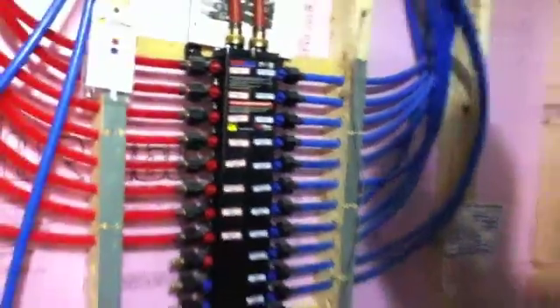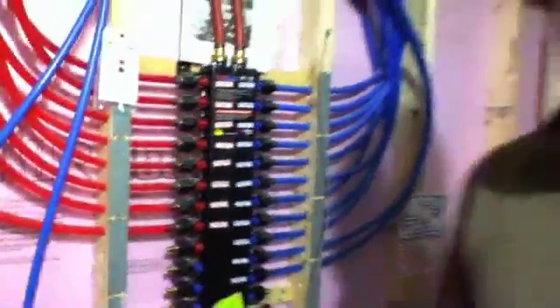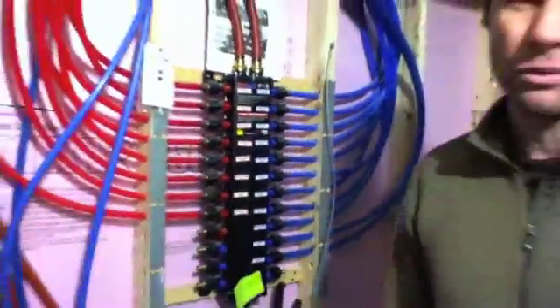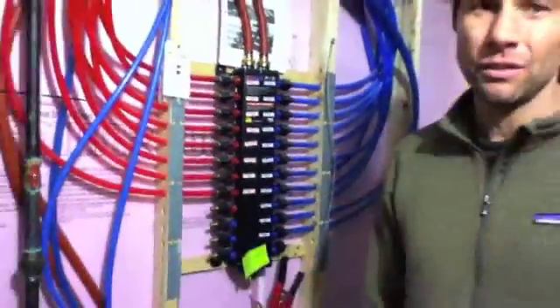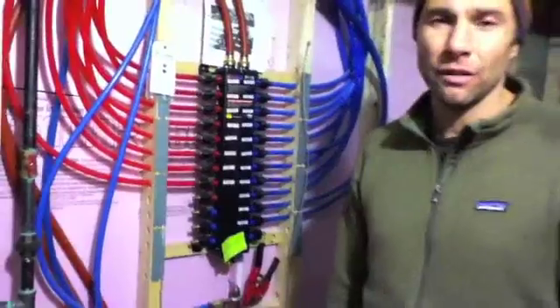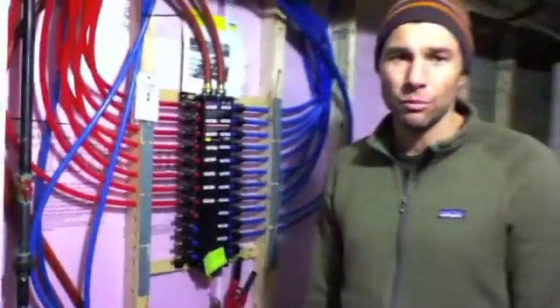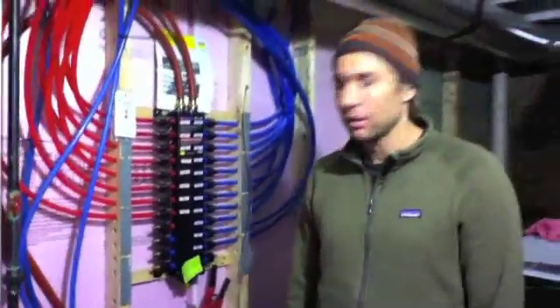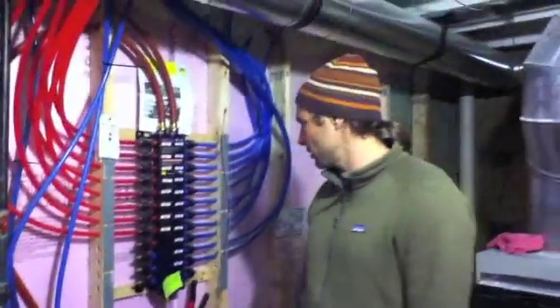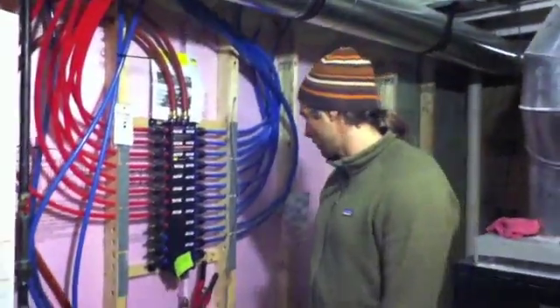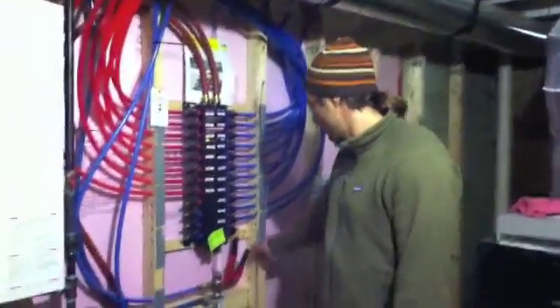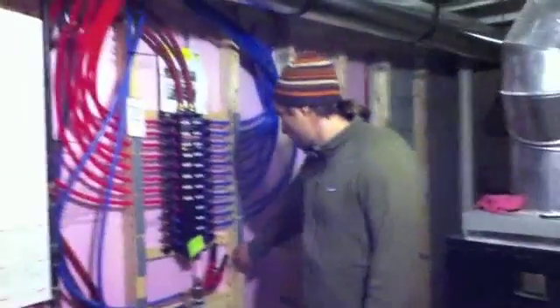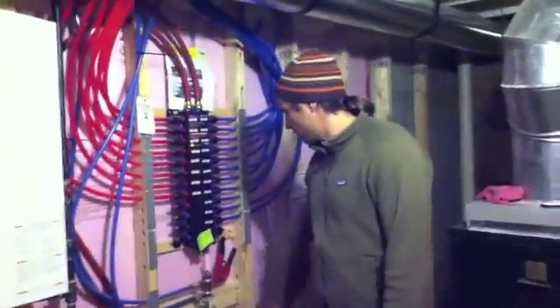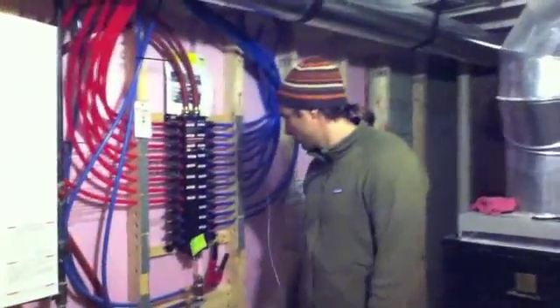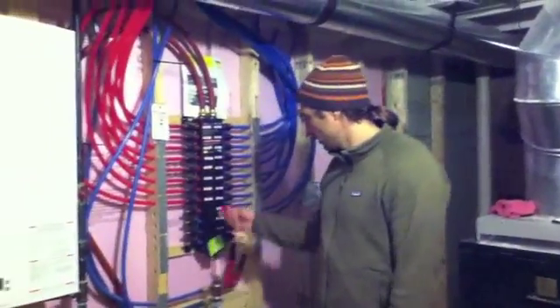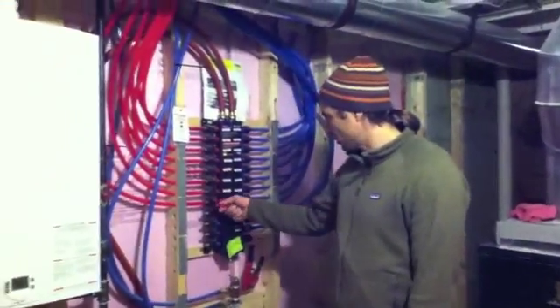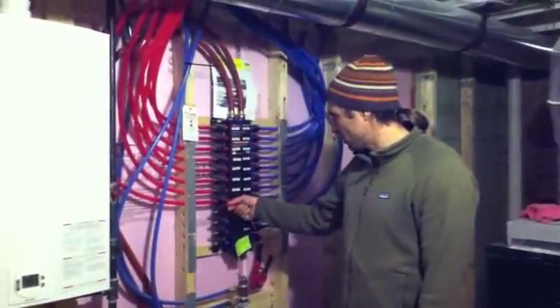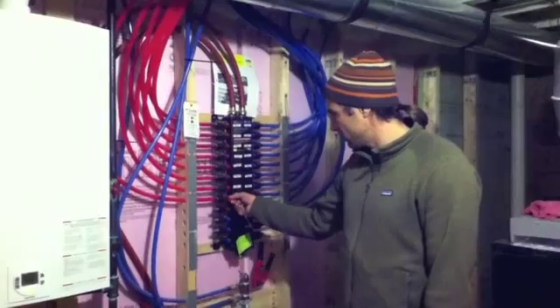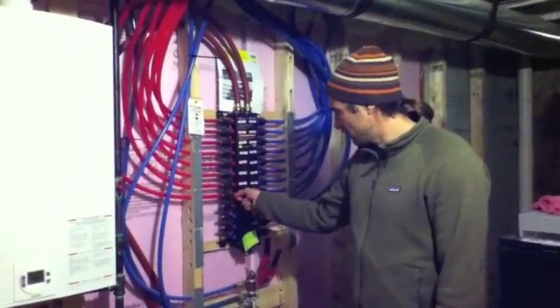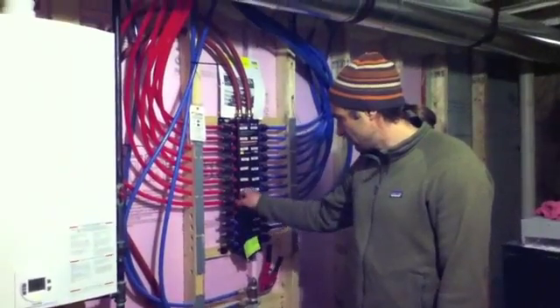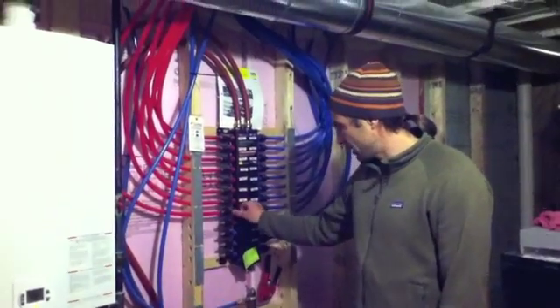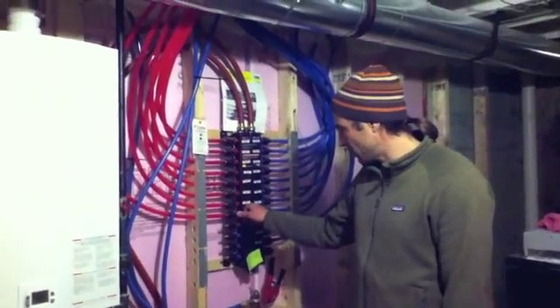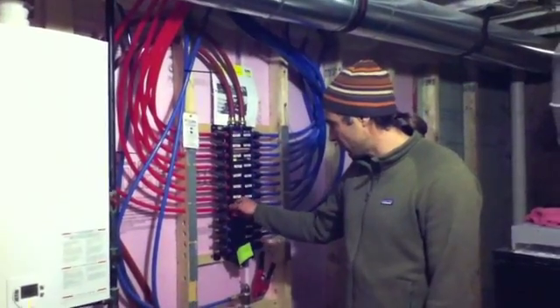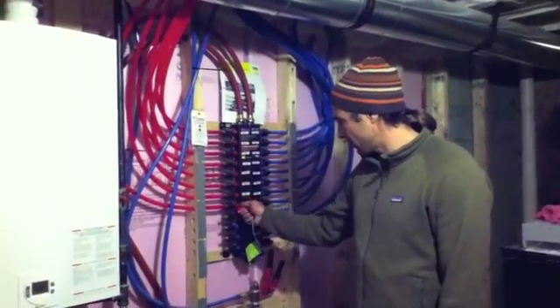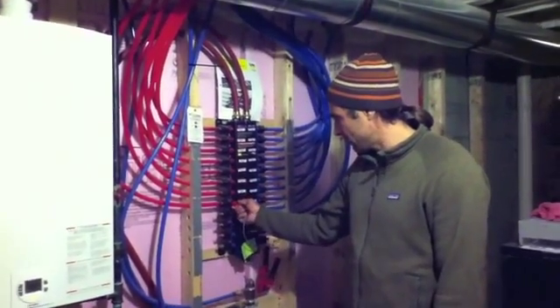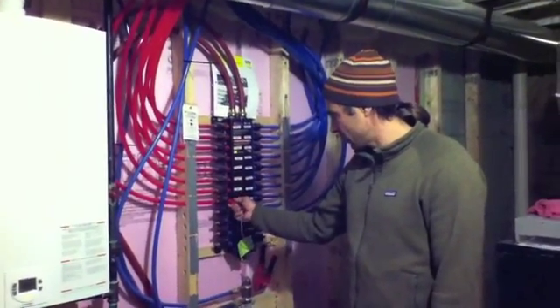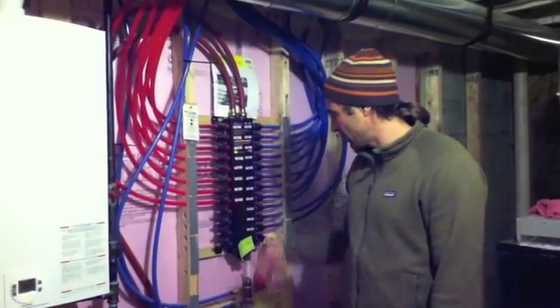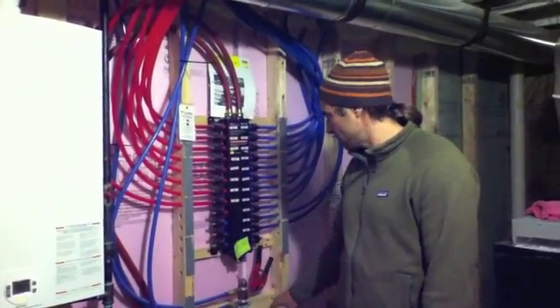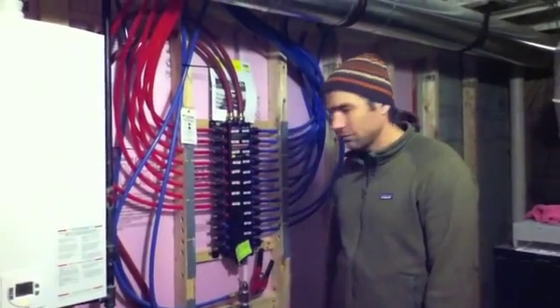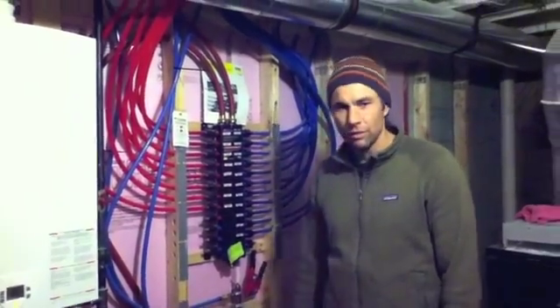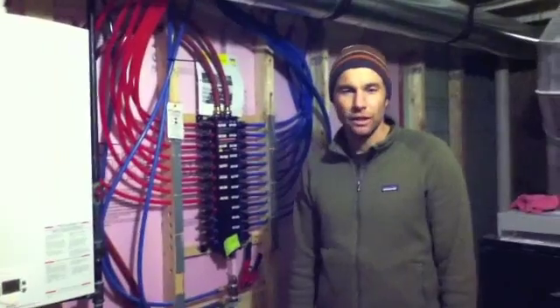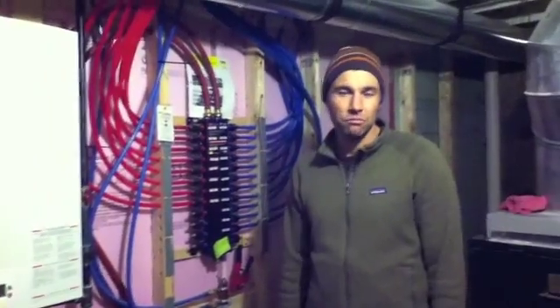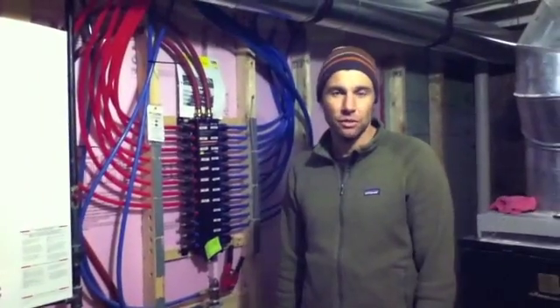The manifold also makes it really easy when you have to work on plumbing, because you can just come down here and turn the water off to any appliance or spigot in the house and go work on it. It's actually really handy.